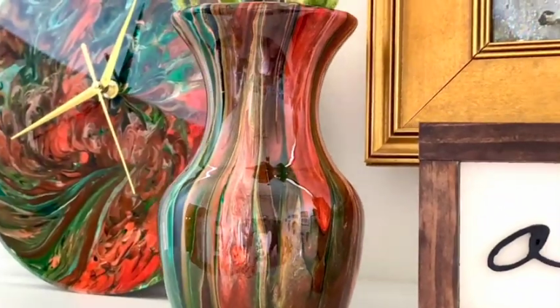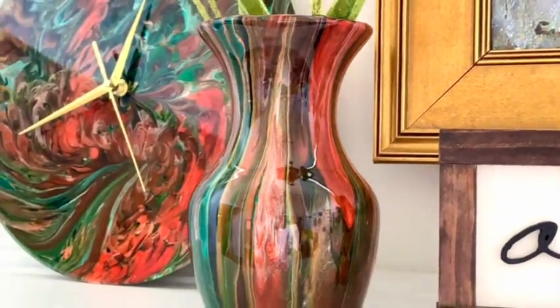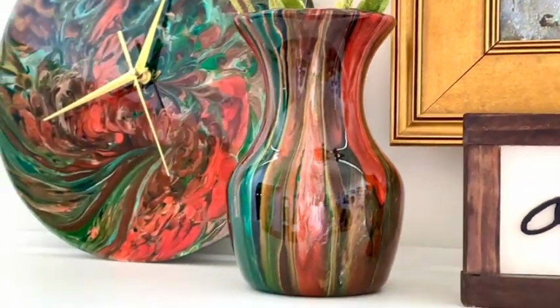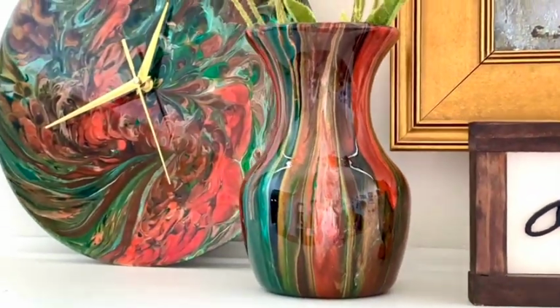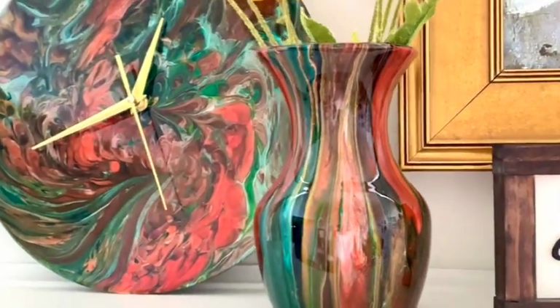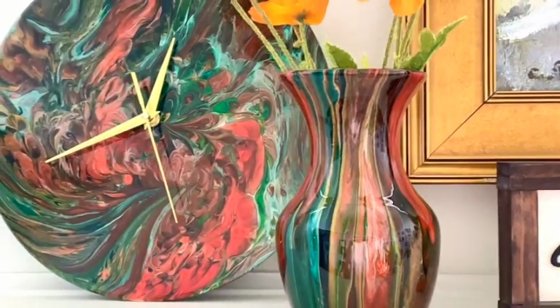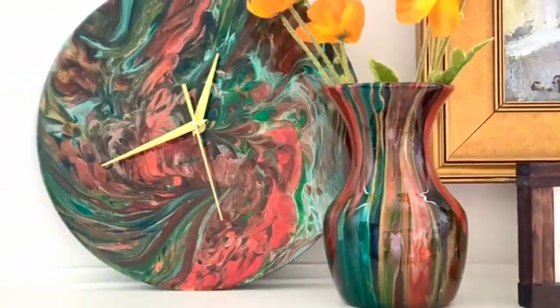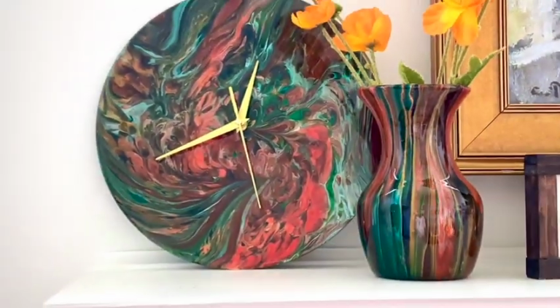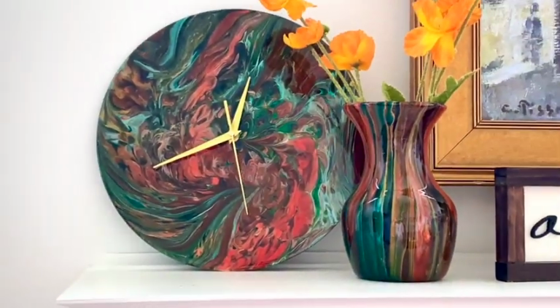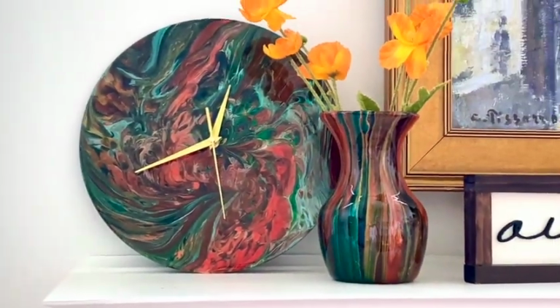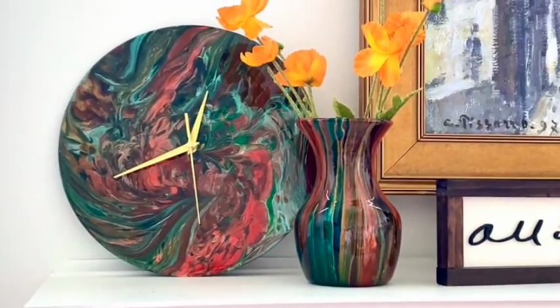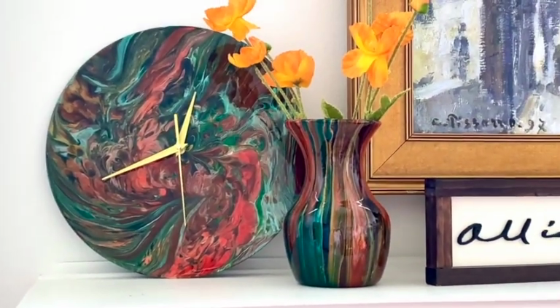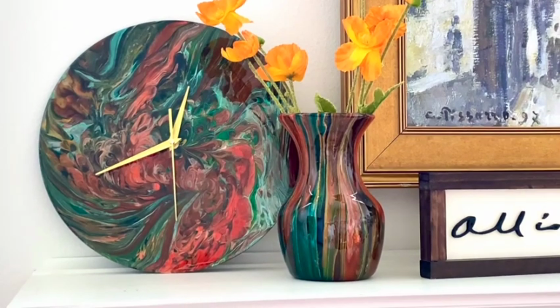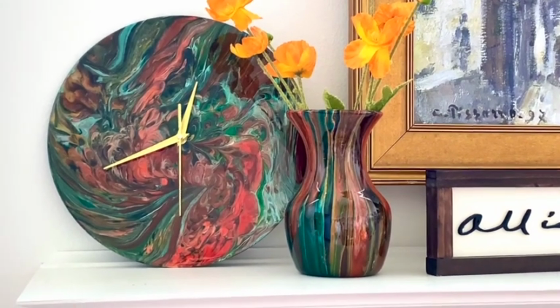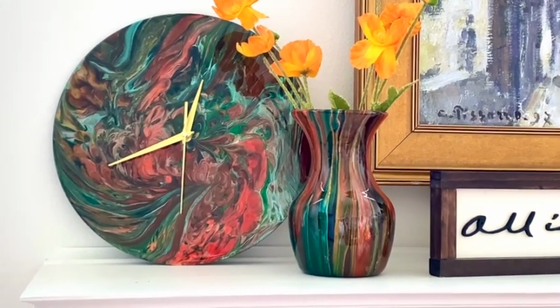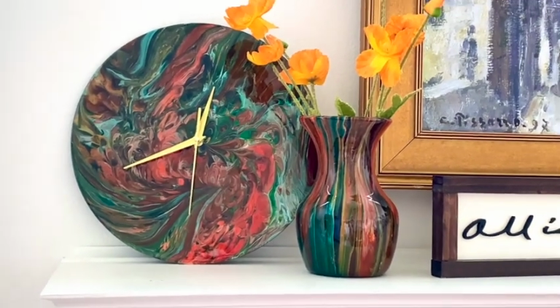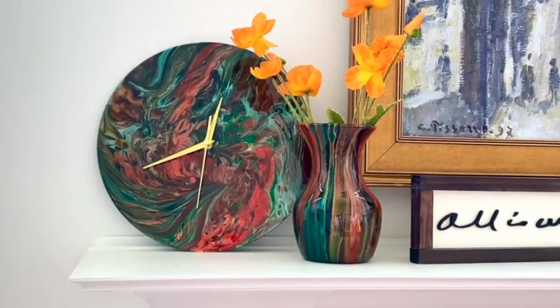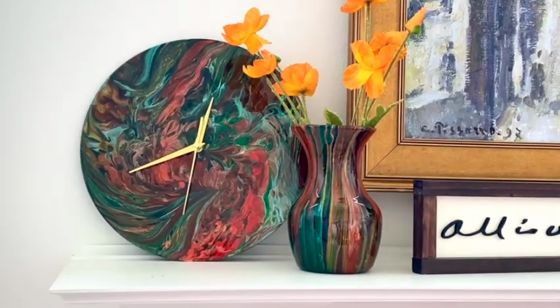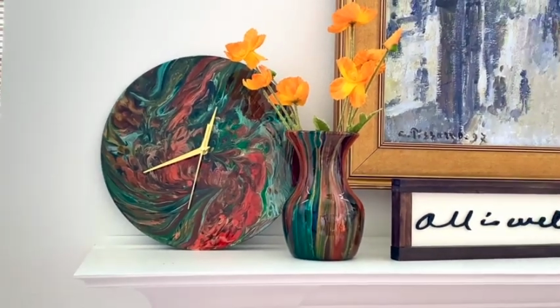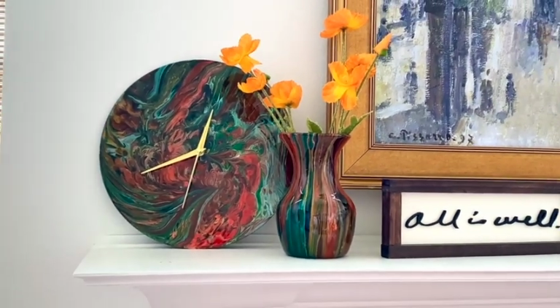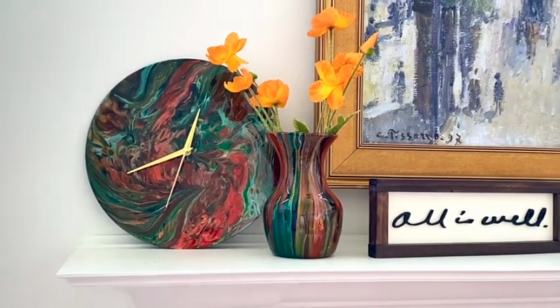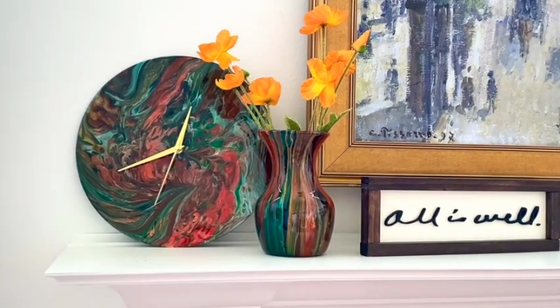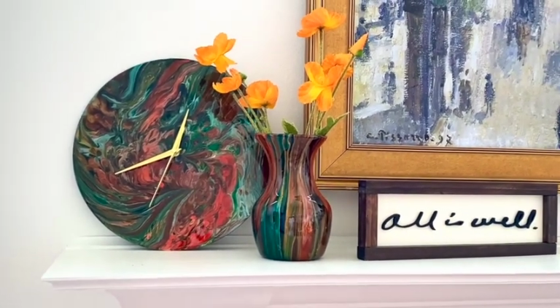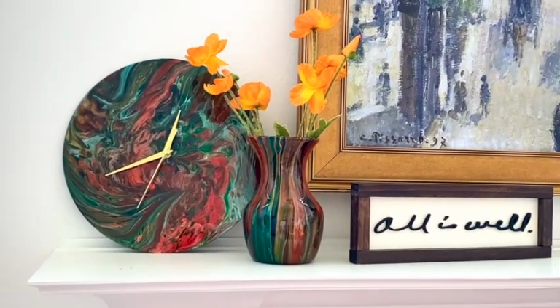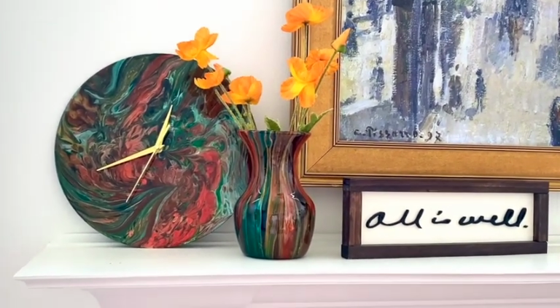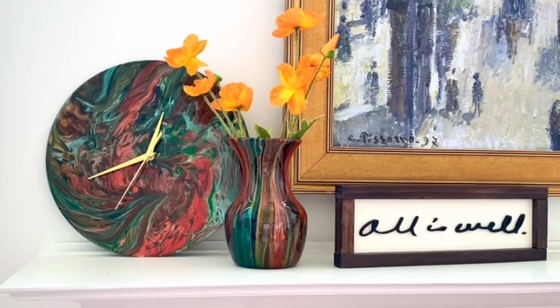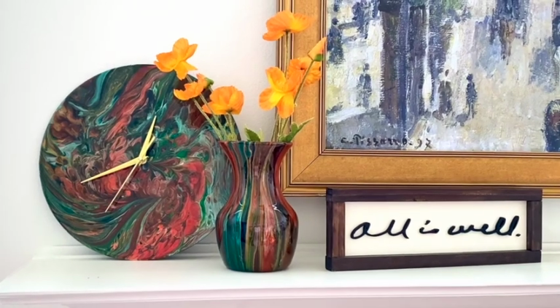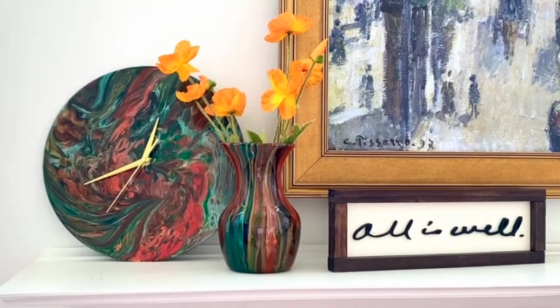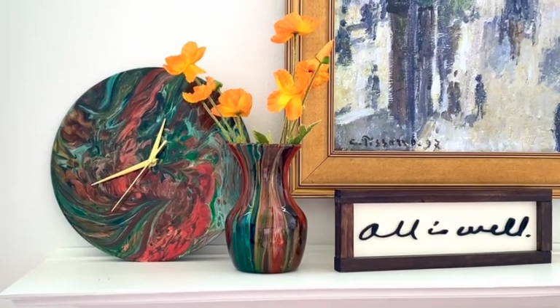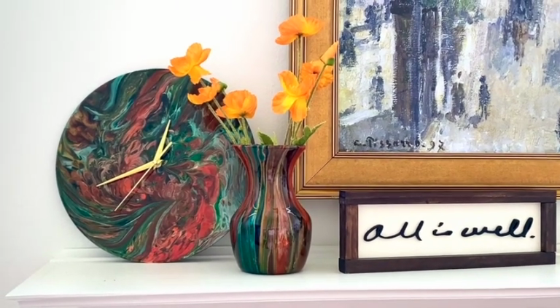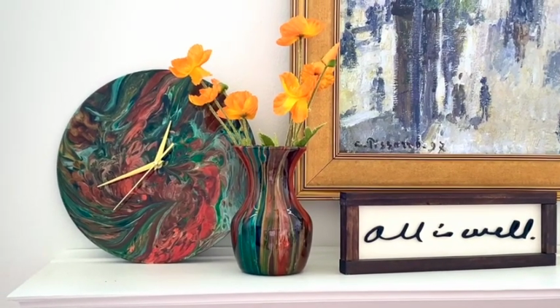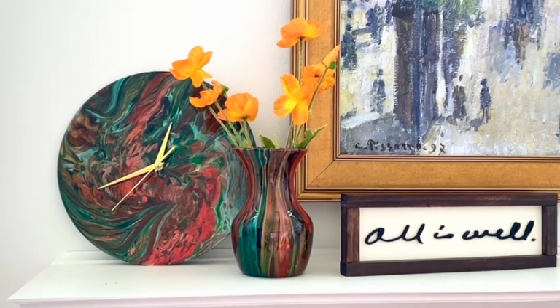I really hope that you enjoyed this as much as I do, and I hope that you'll give it a try. I'll be doing some more pours in the future, so please like and subscribe for more content like this. Have a great day.